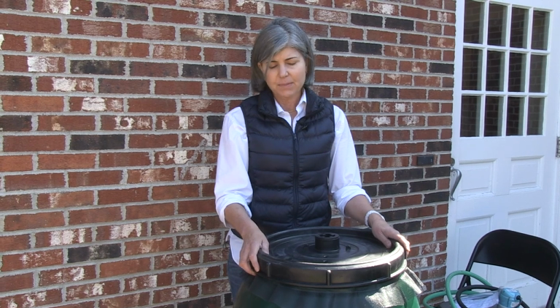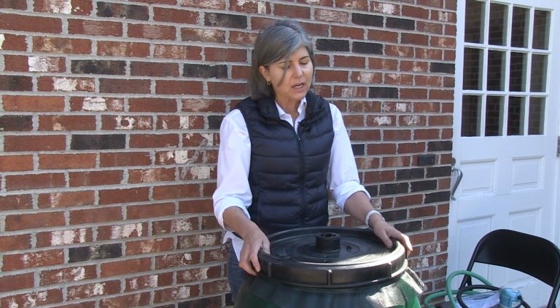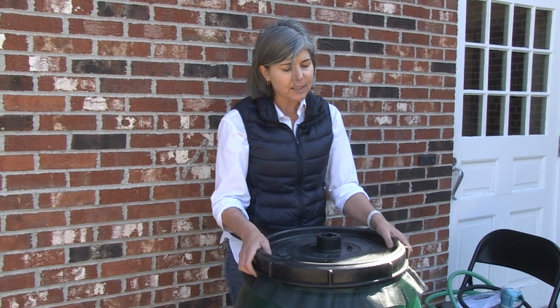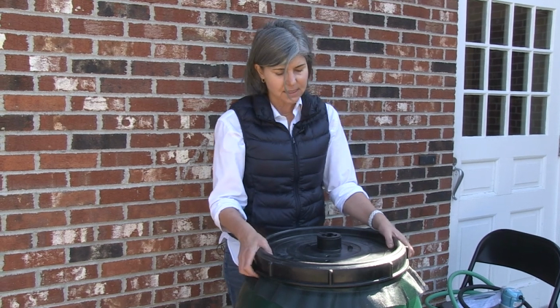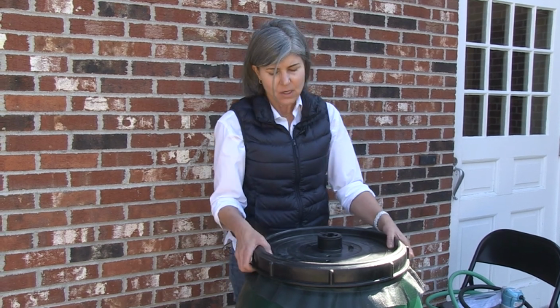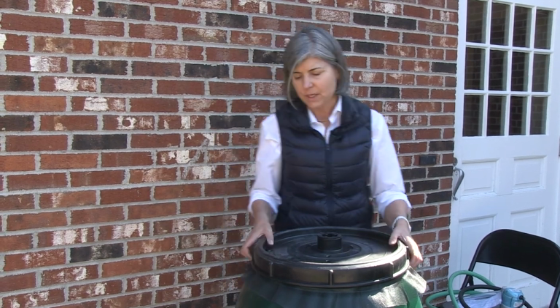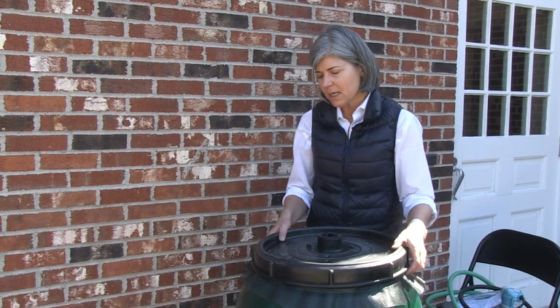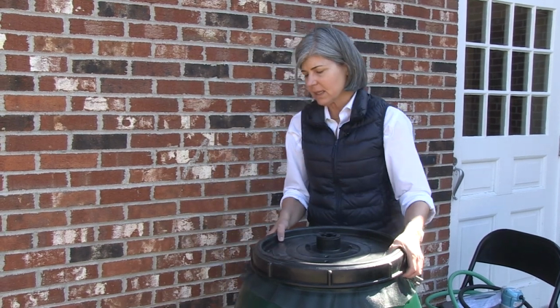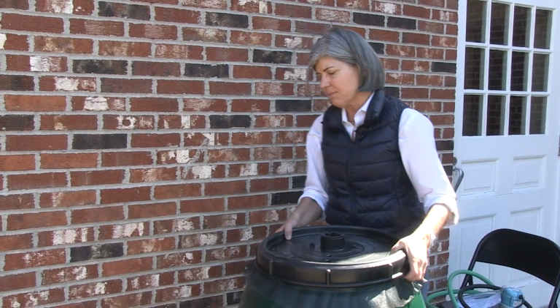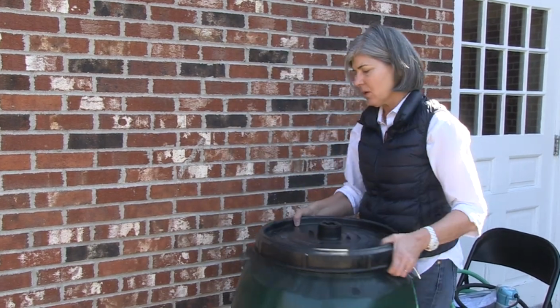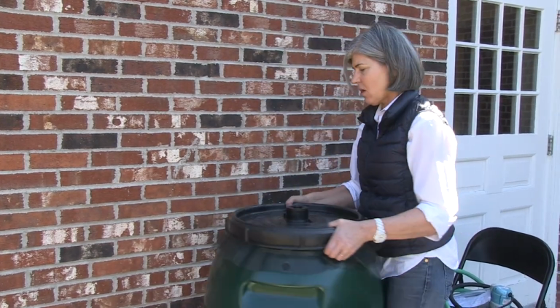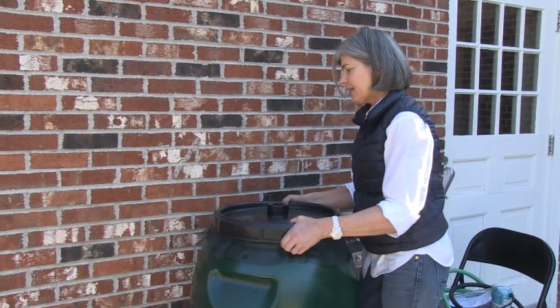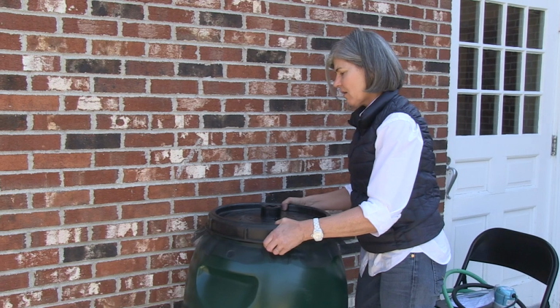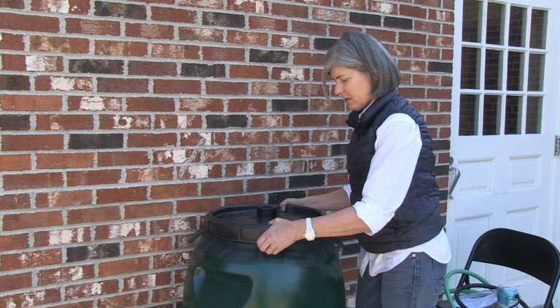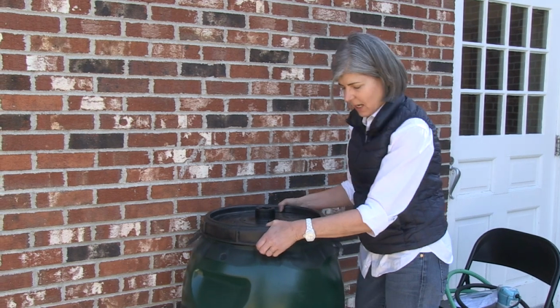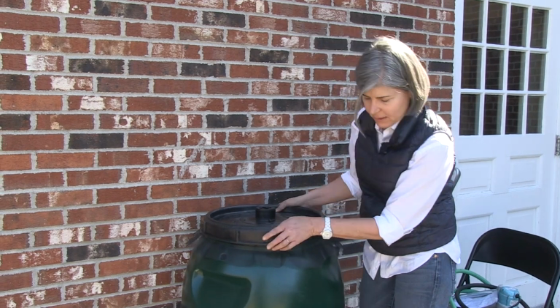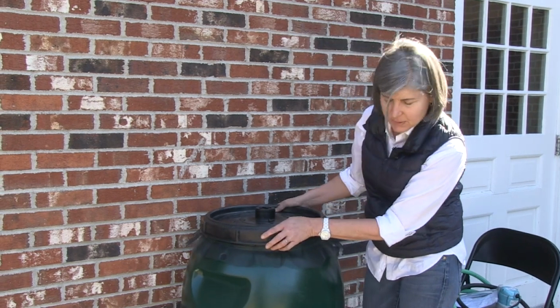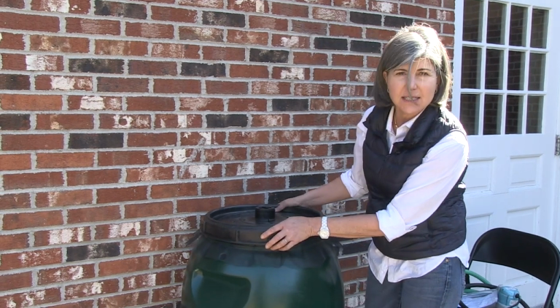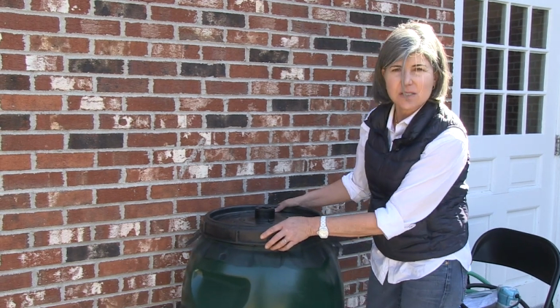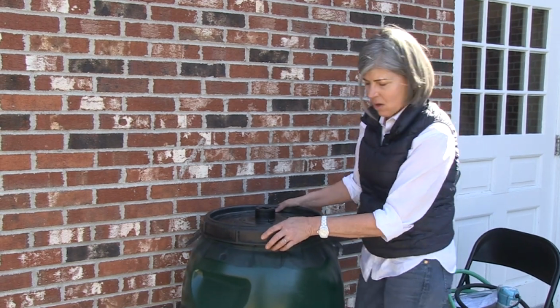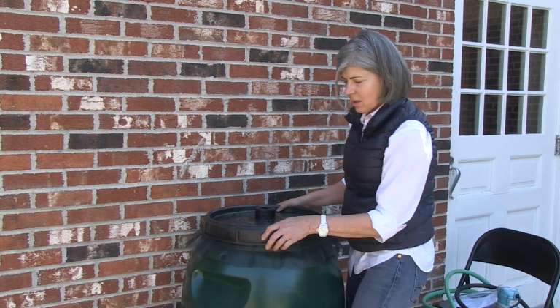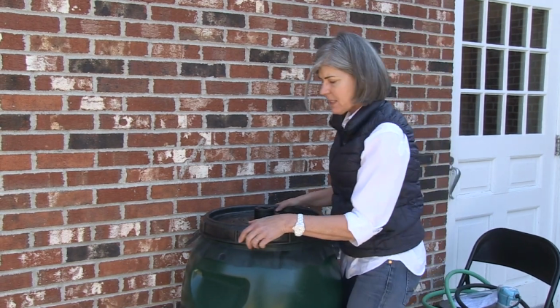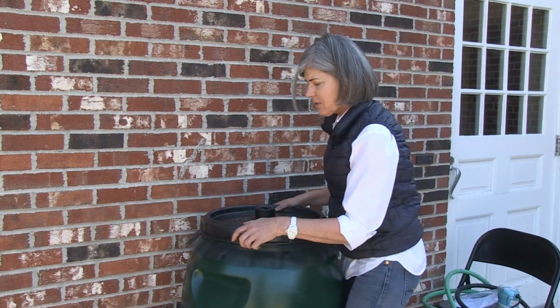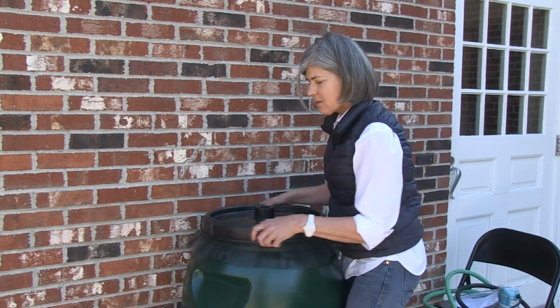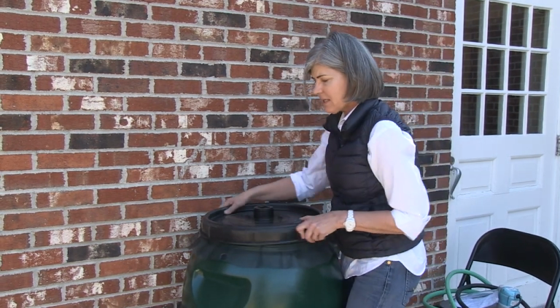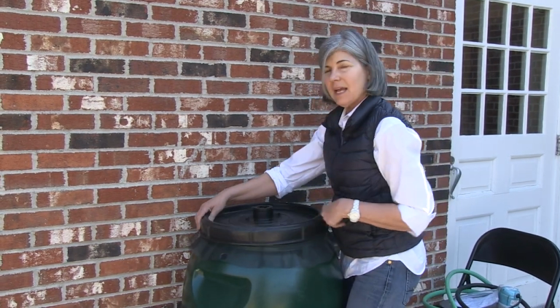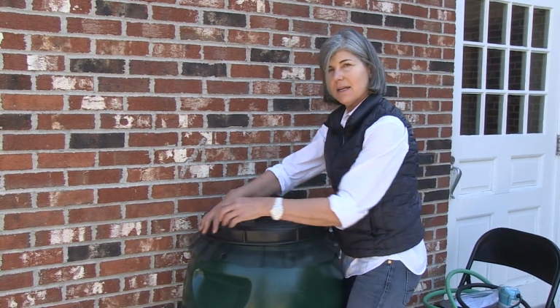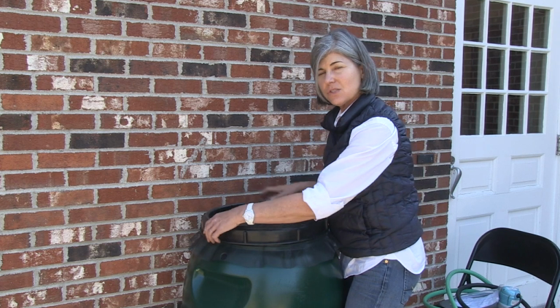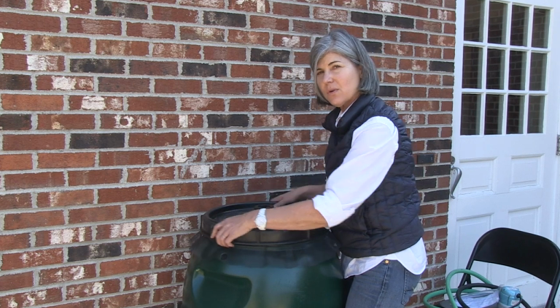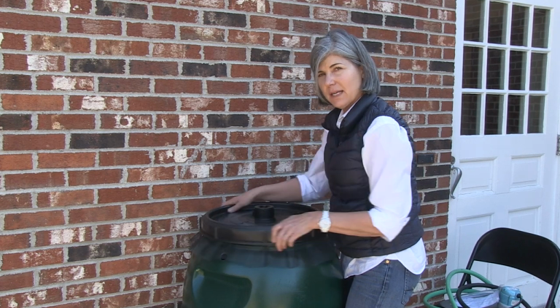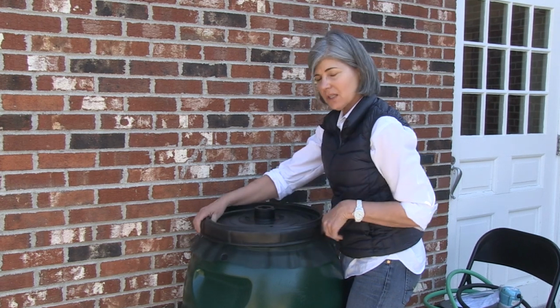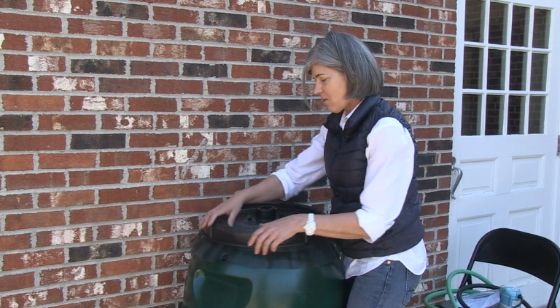Another helpful hint is when you want to get the lid off the barrel, I recommend placing it against the wall, bracing your knees around it, and then unscrewing it counter-clockwise.